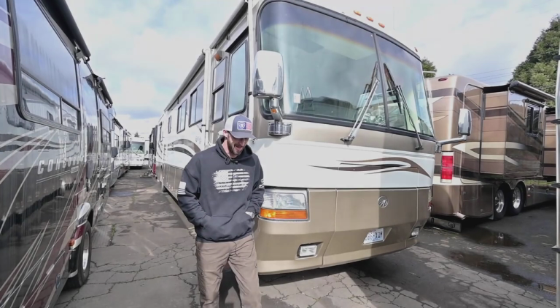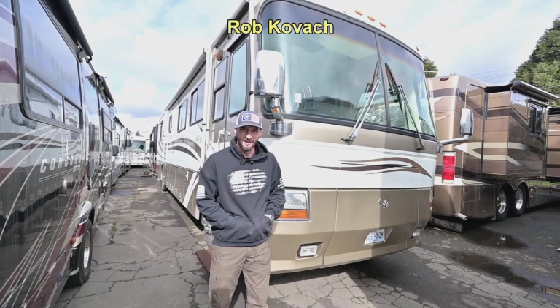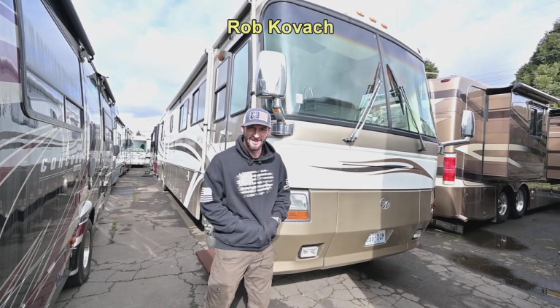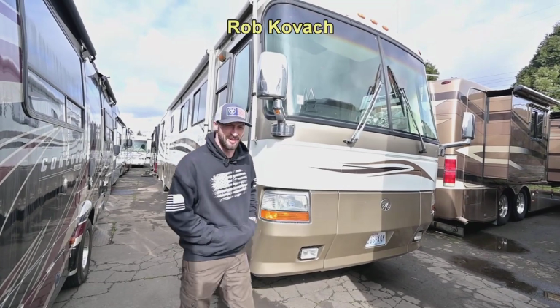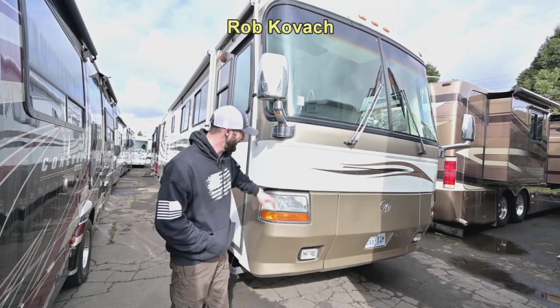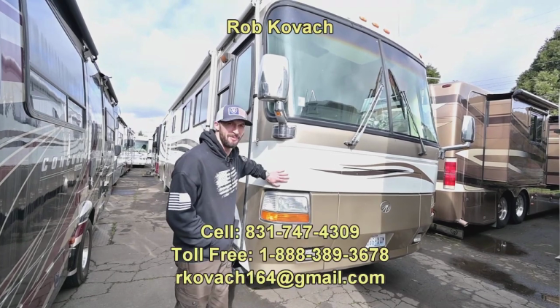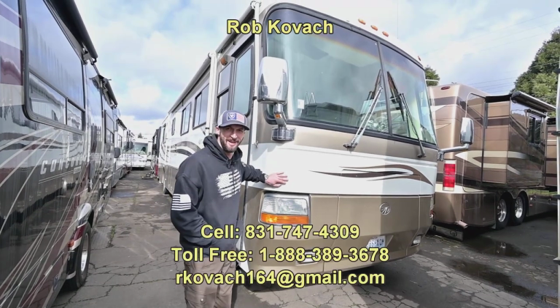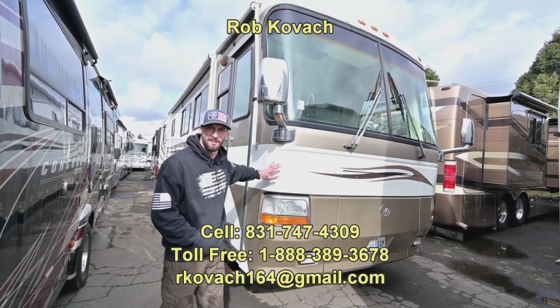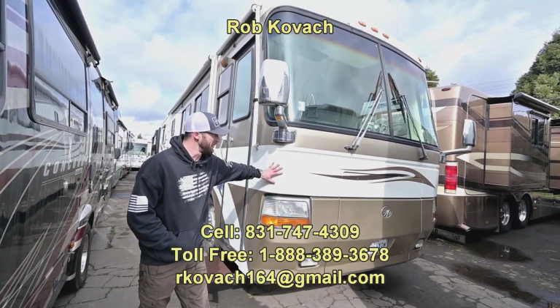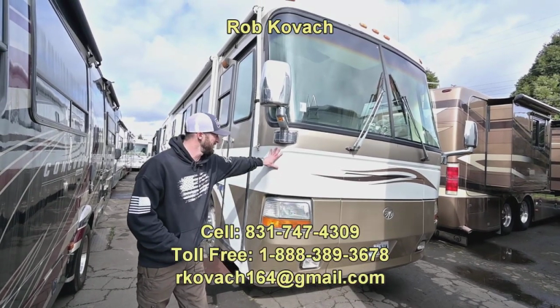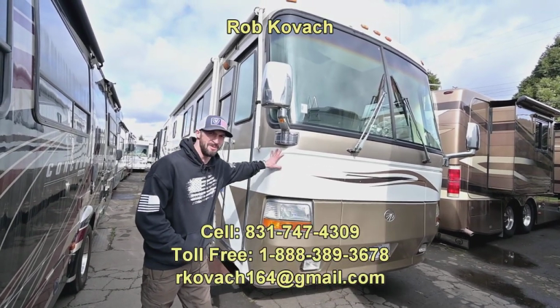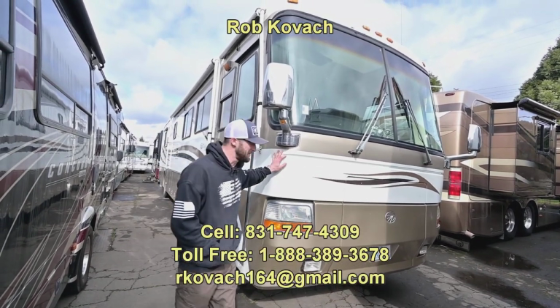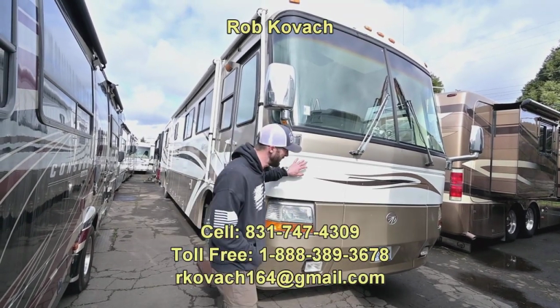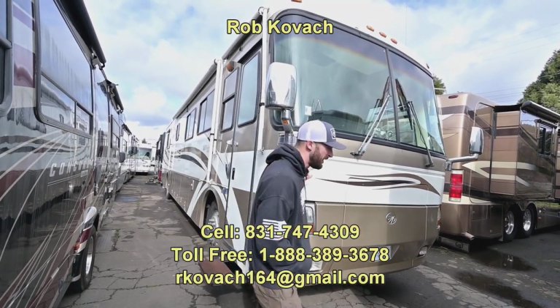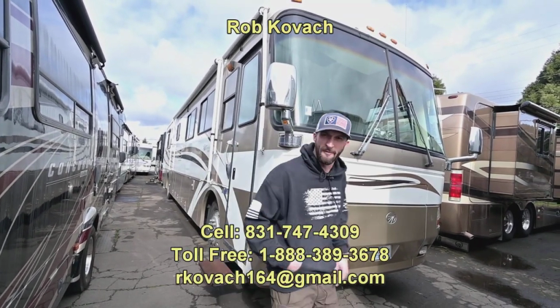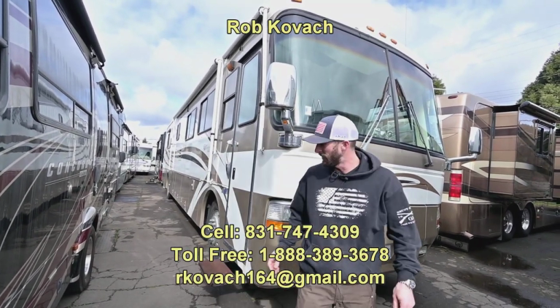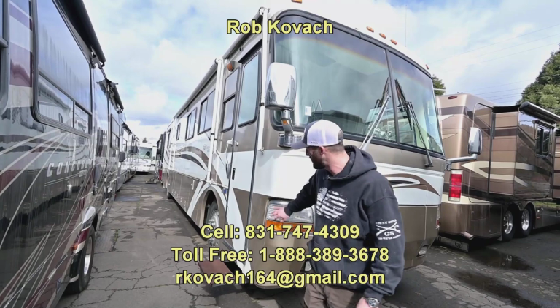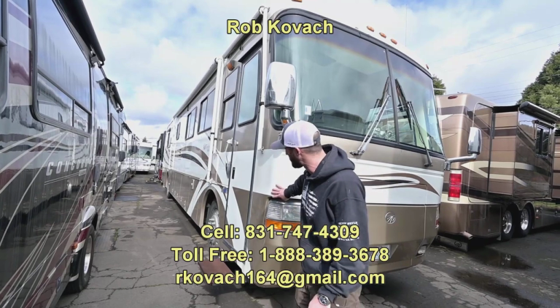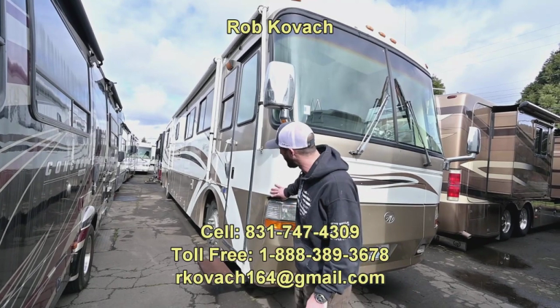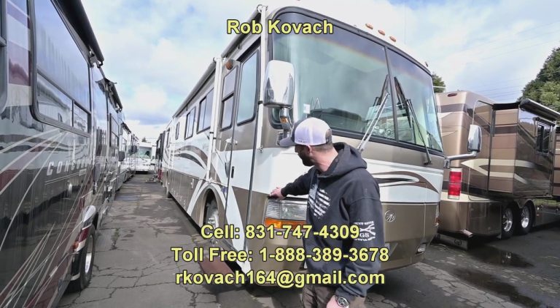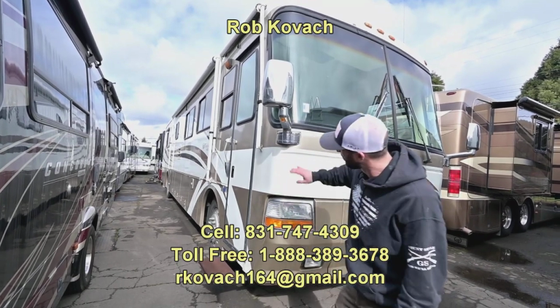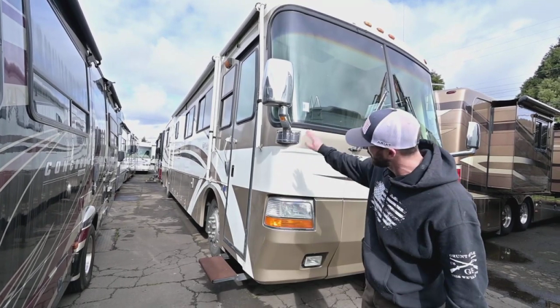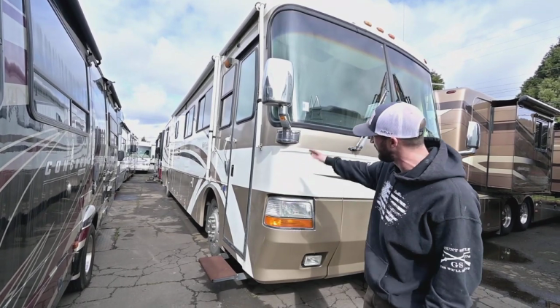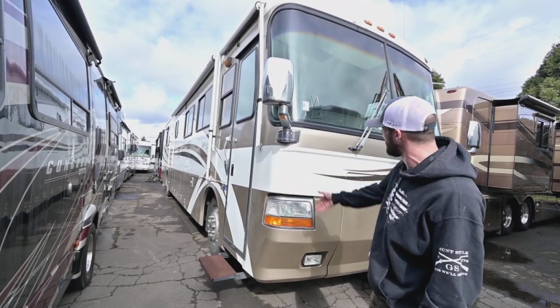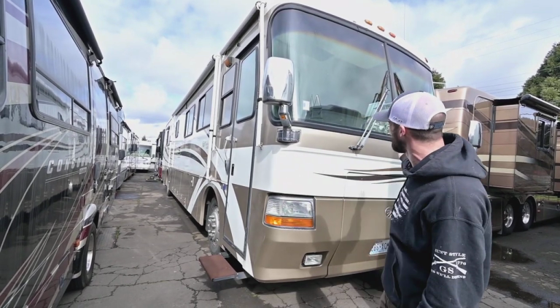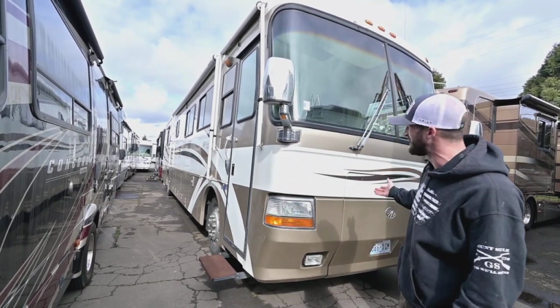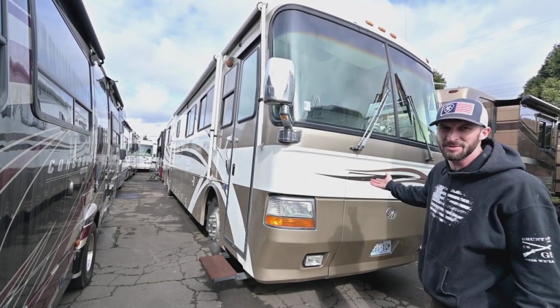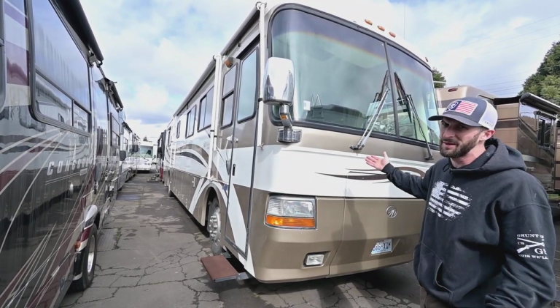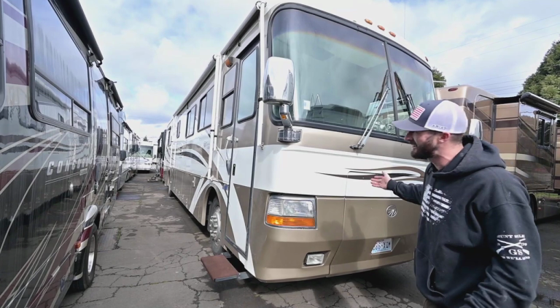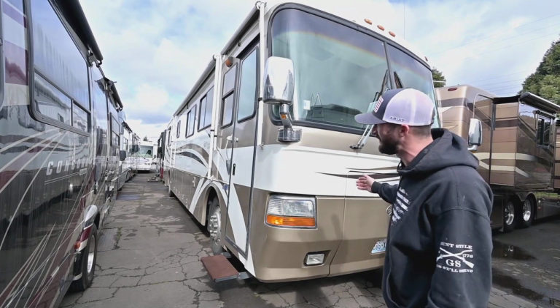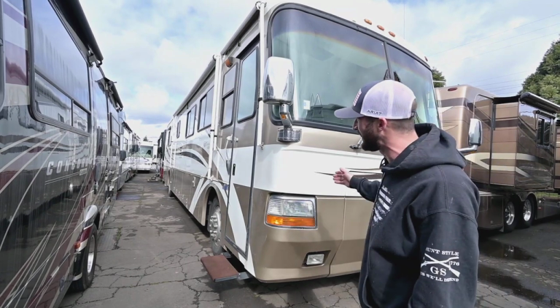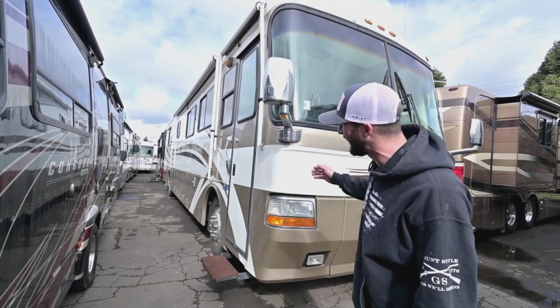Hey guys, Robbie here at RV Sales of Oregon. I've got a good one for you today. It's a Monaco Windsor, year 2000 model year. It's a 40-foot diesel pusher in really, really good shape. As you can see, these Monacos are built better than a lot of stuff you can go get today.